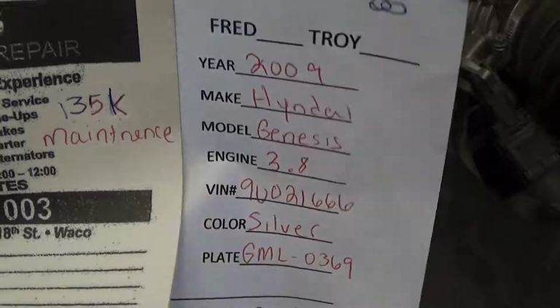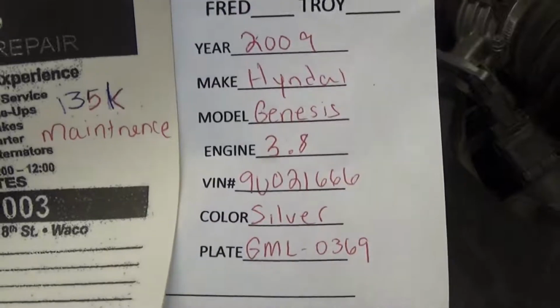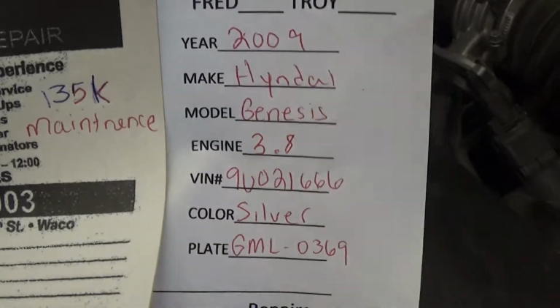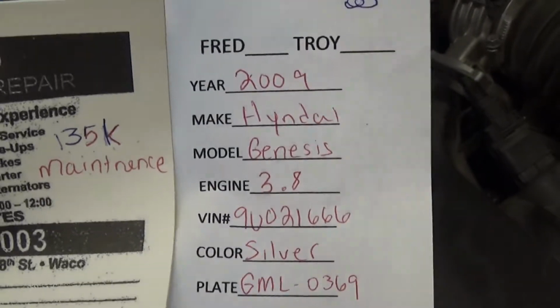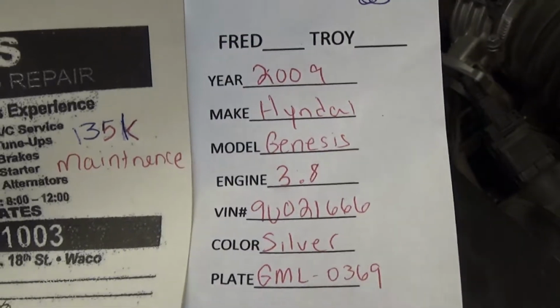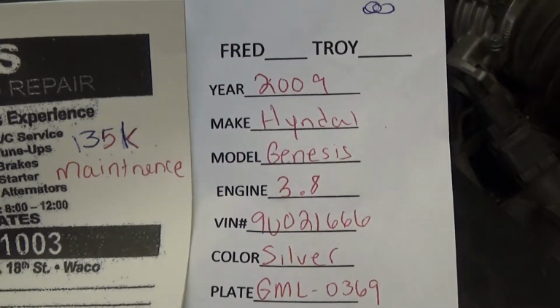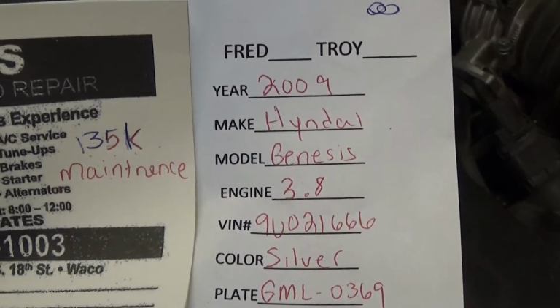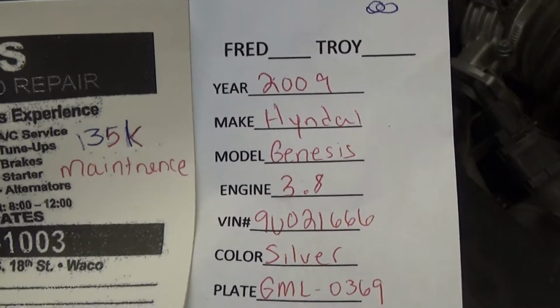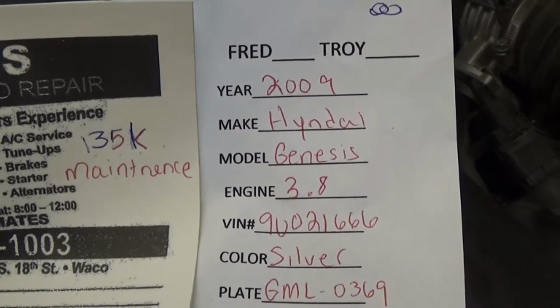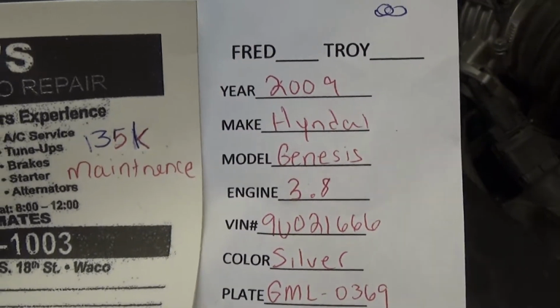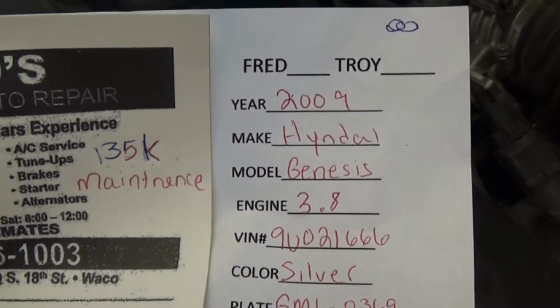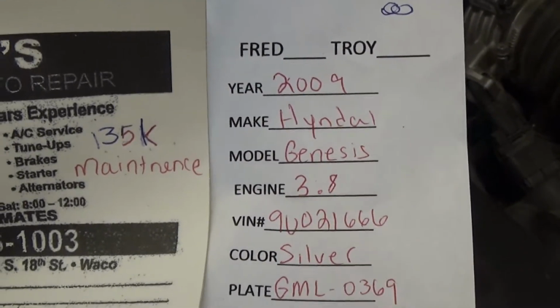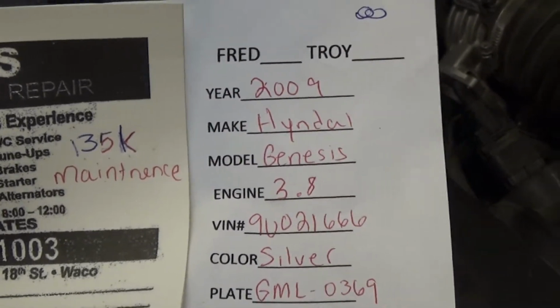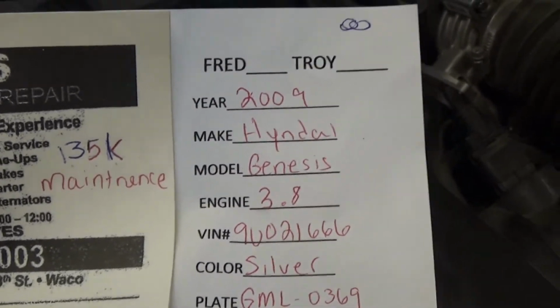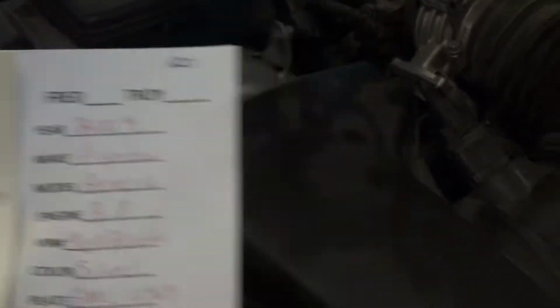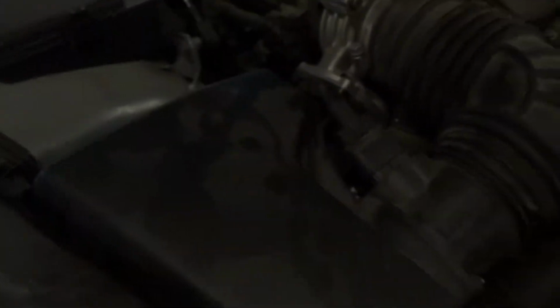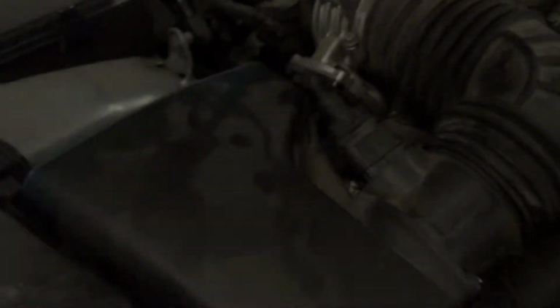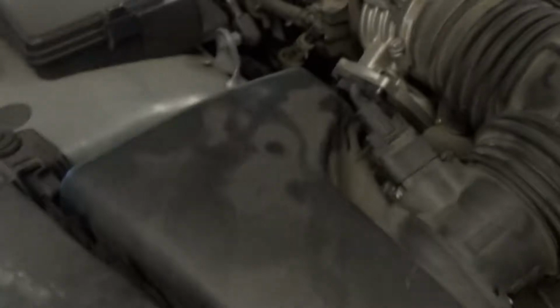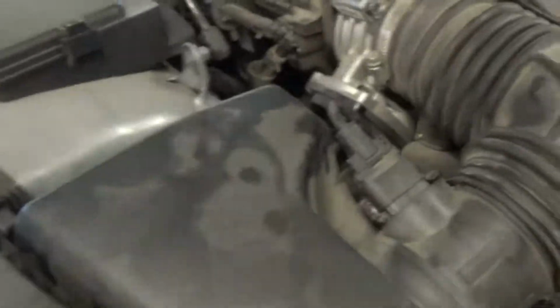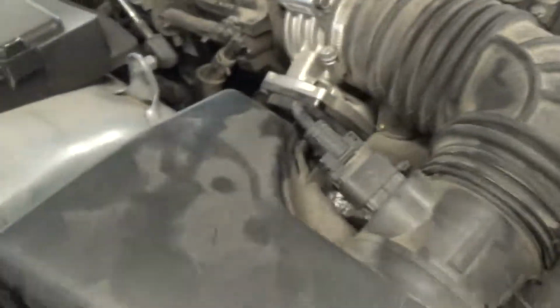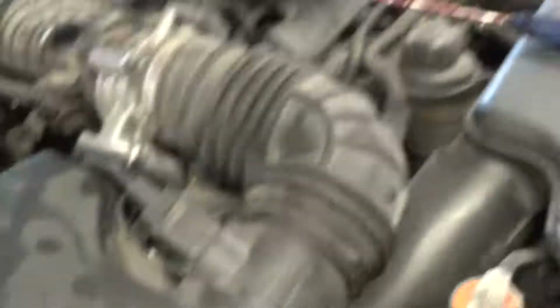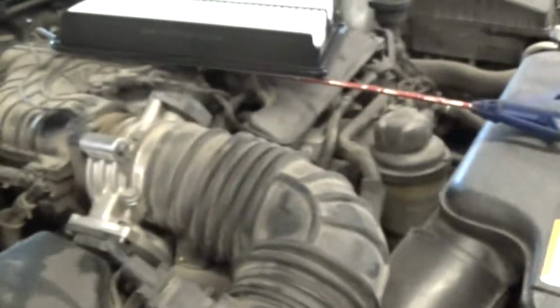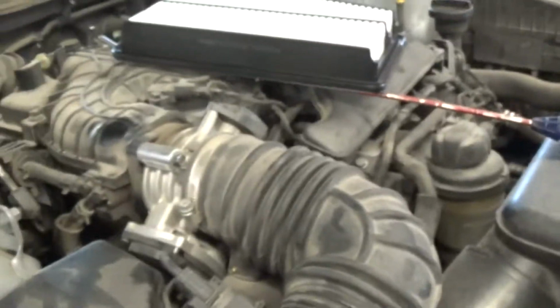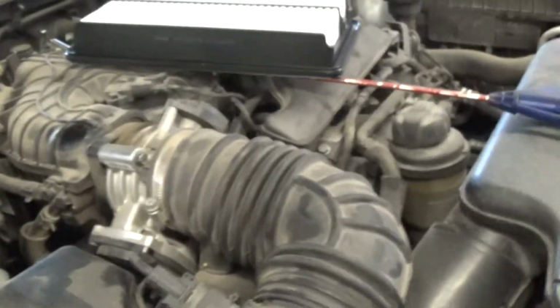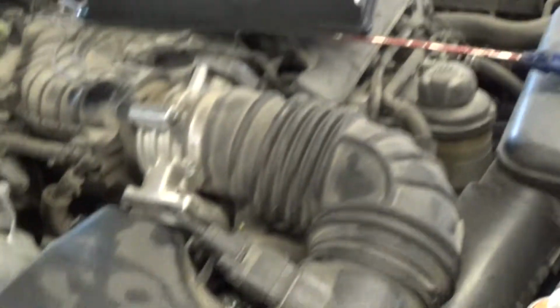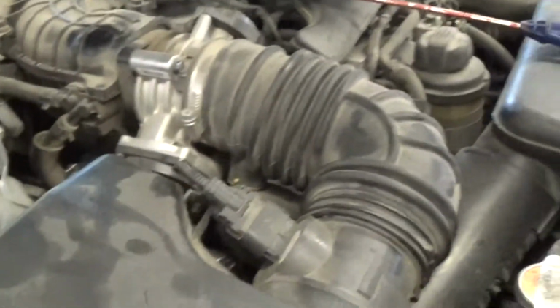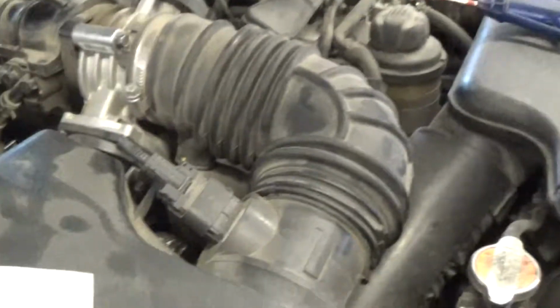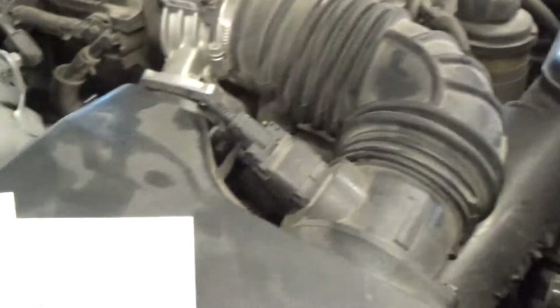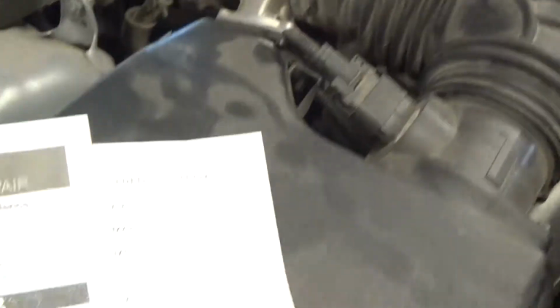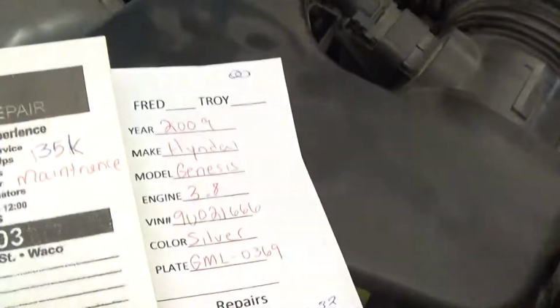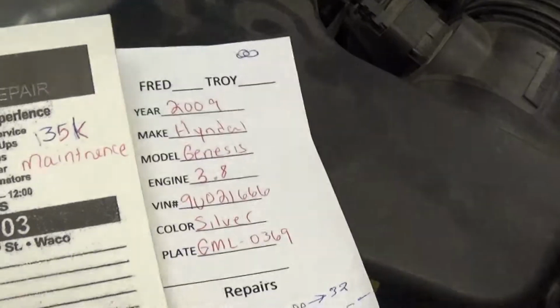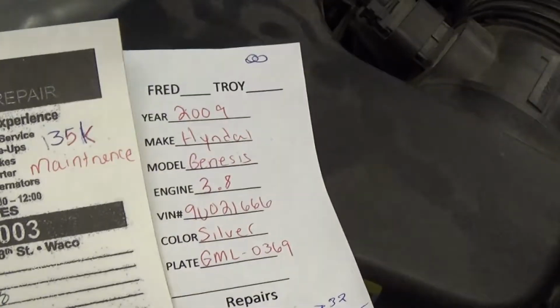Today we're working on a 2009 Hyundai Genesis. This one's going to have the 3.8 liter engine.